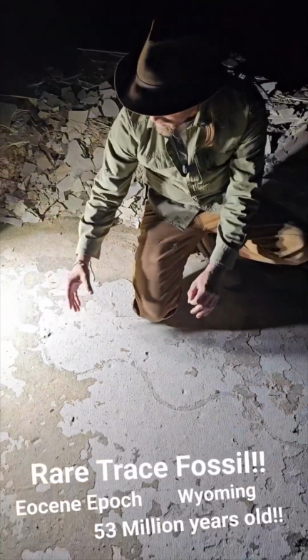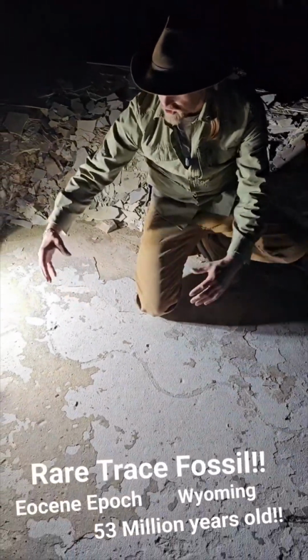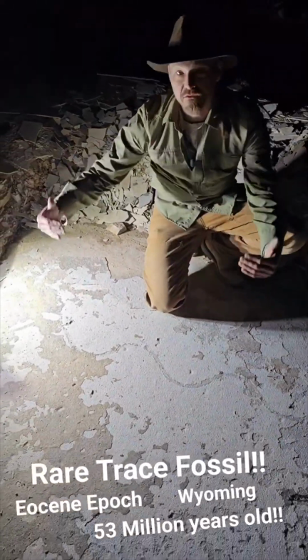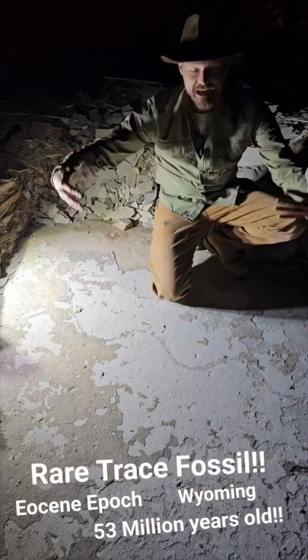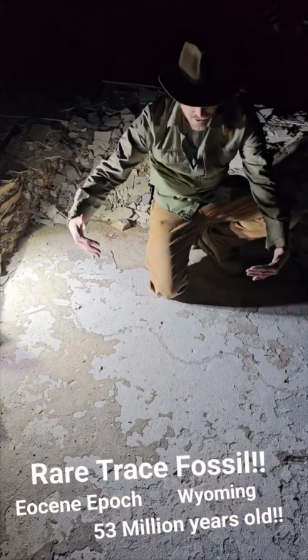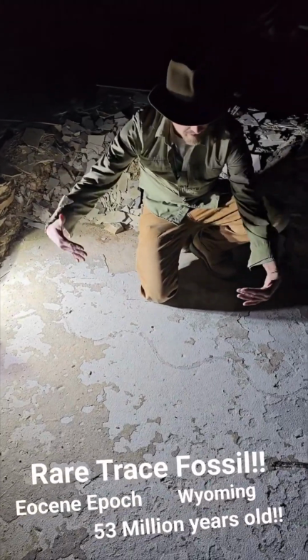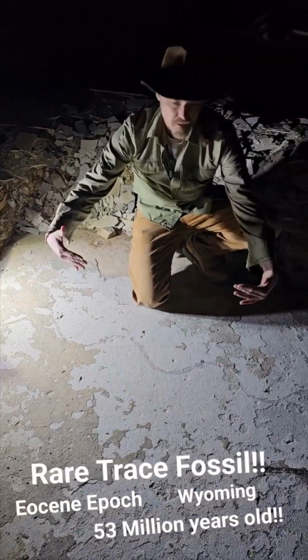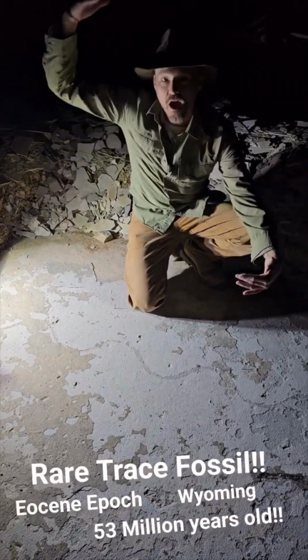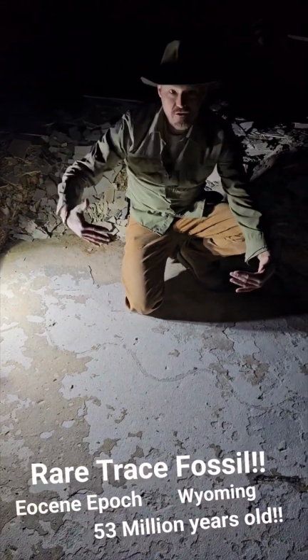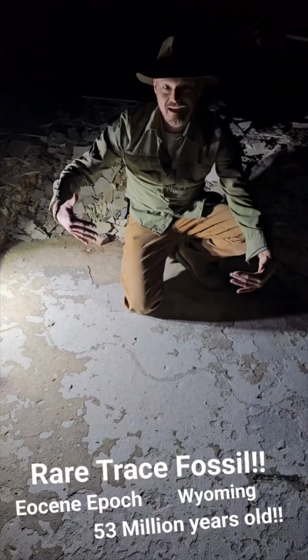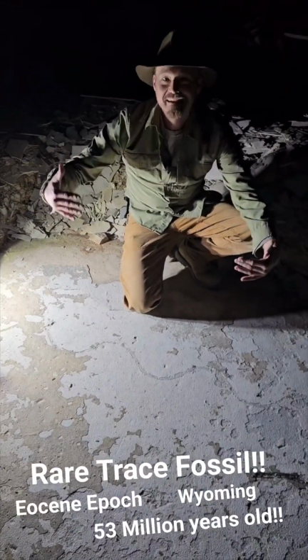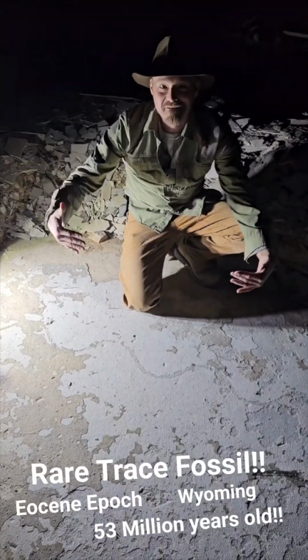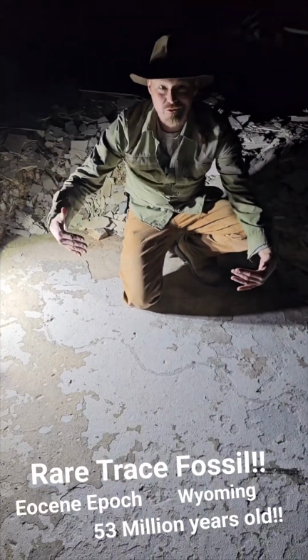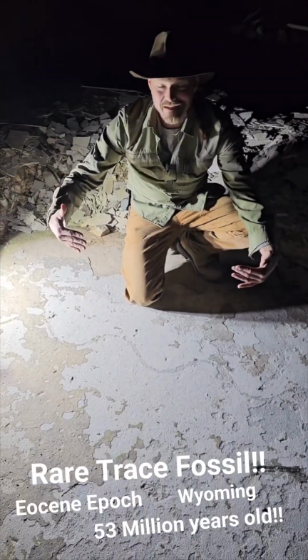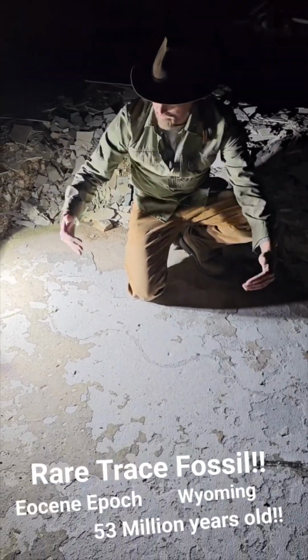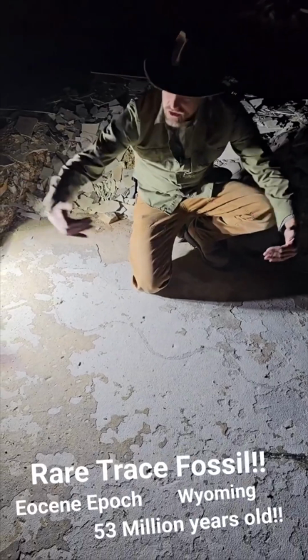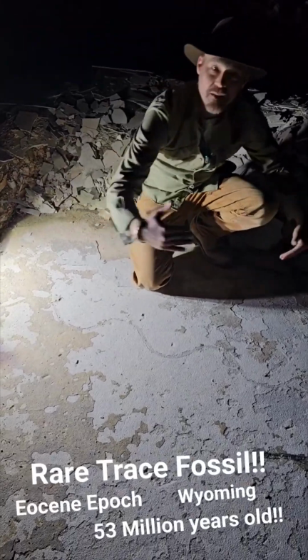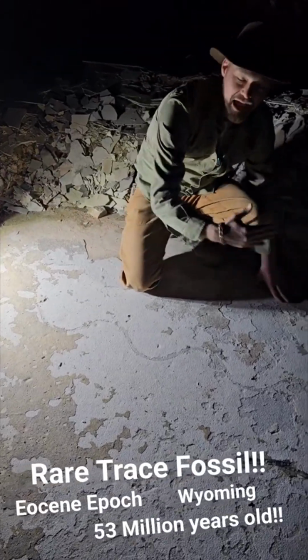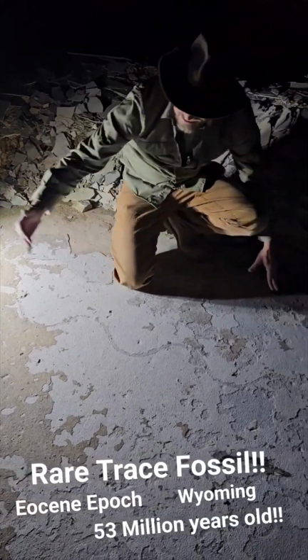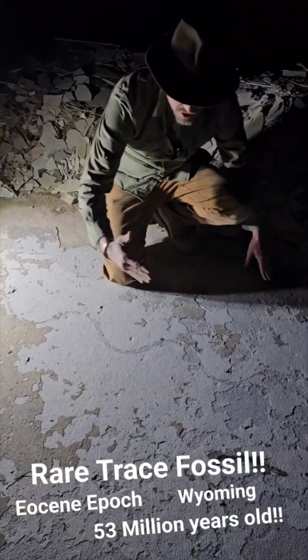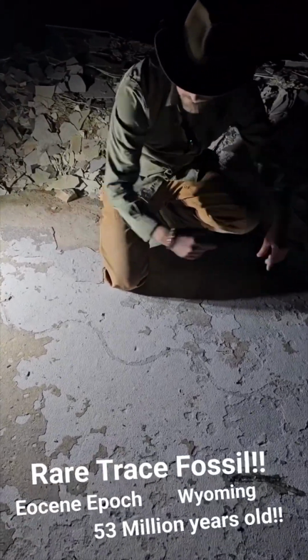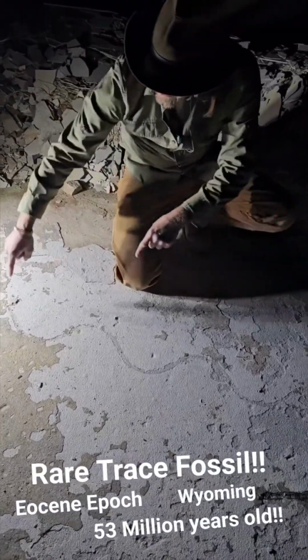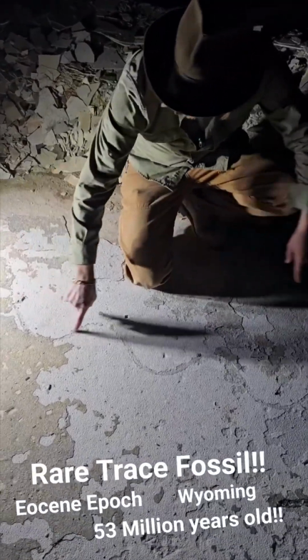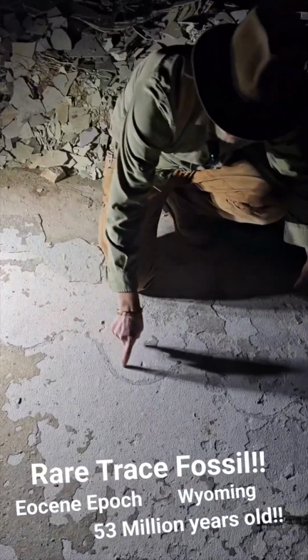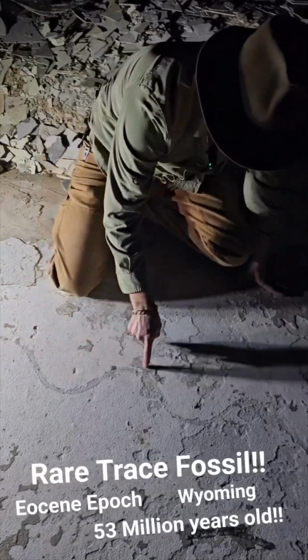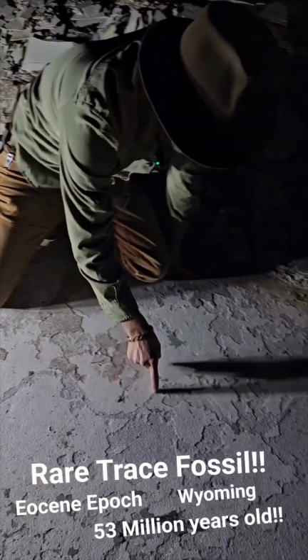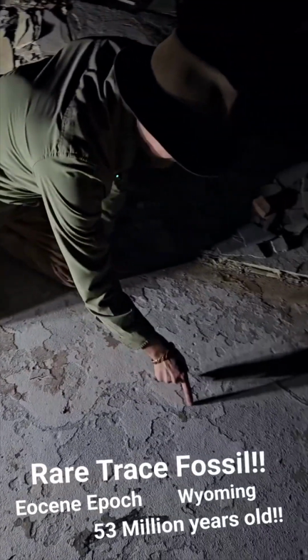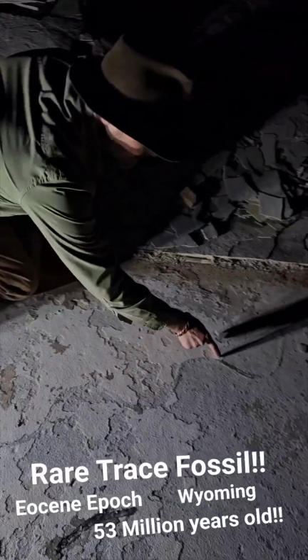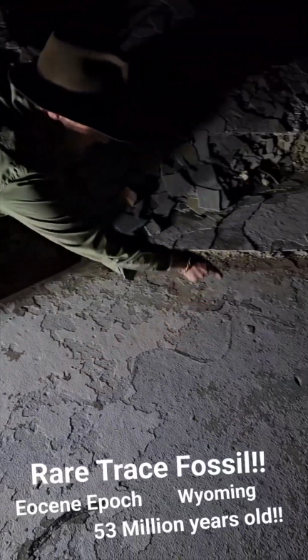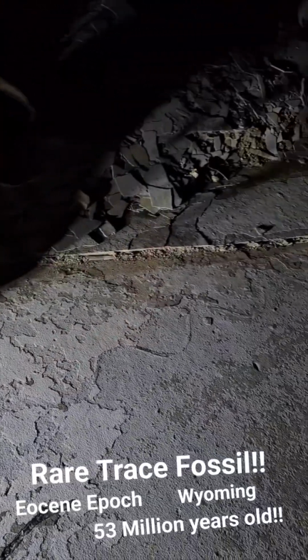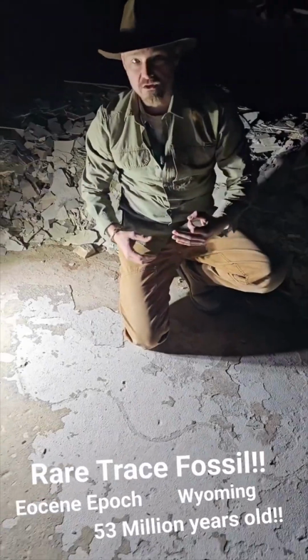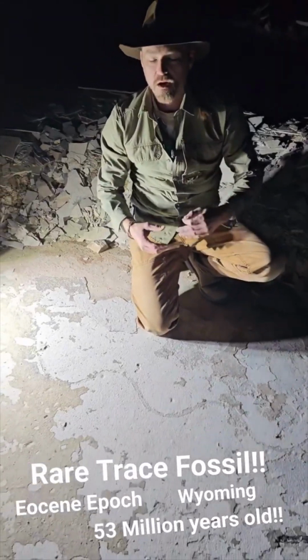What you have is a fish here on this spot, under this lake, 53 million years ago, swimming. And as the fish swam, its tail dragged the bottom in this S pattern.